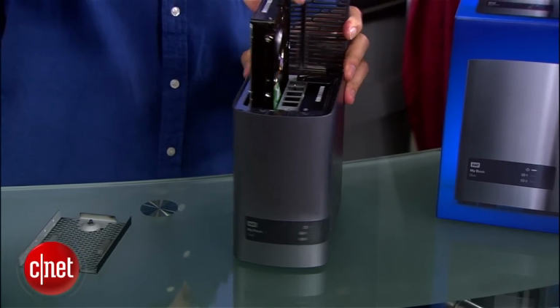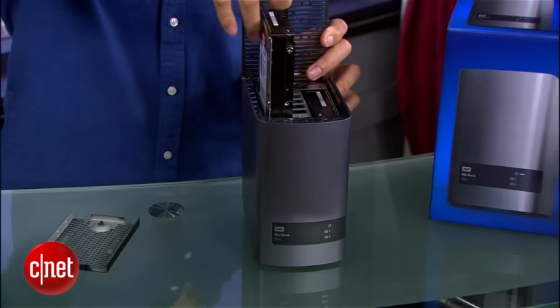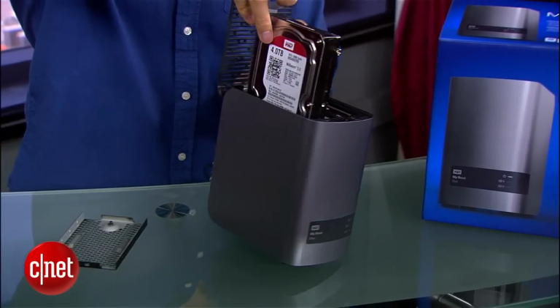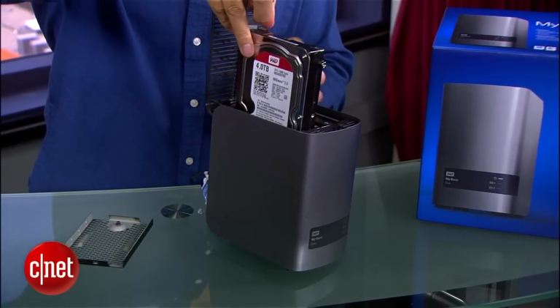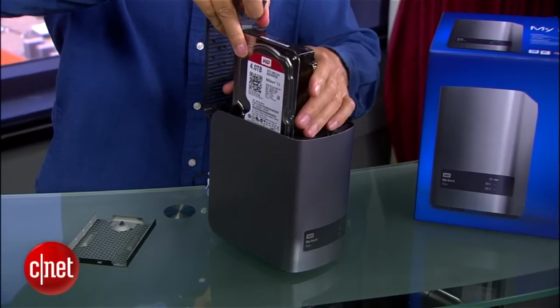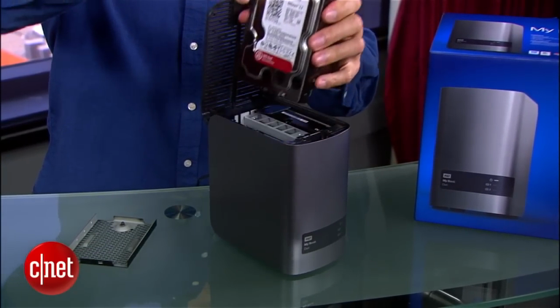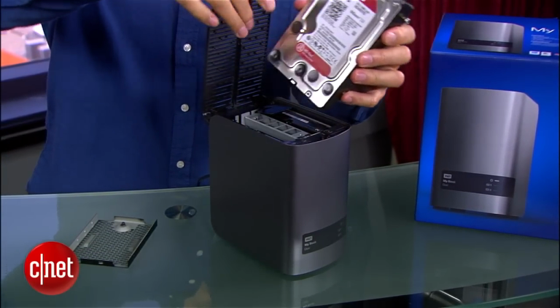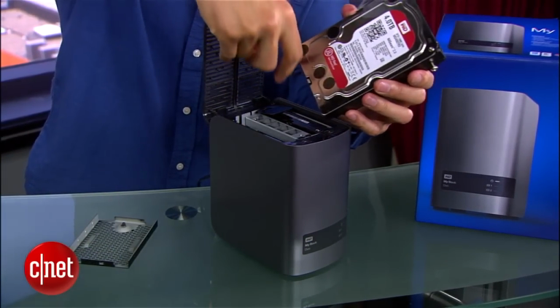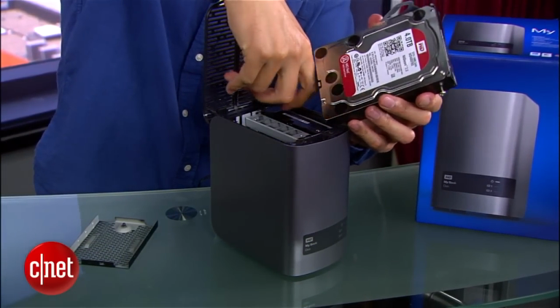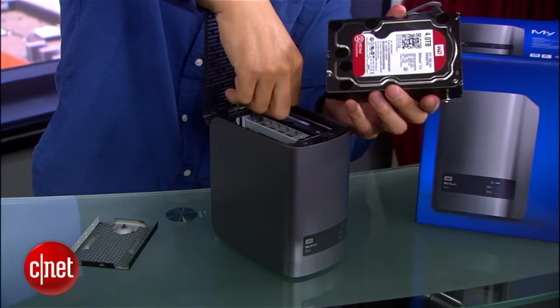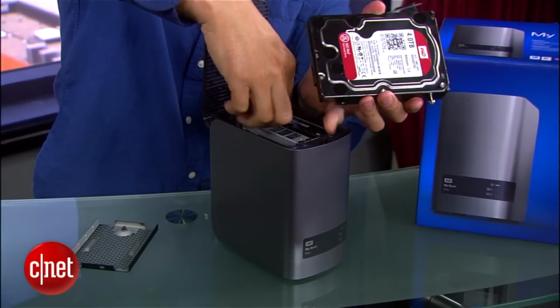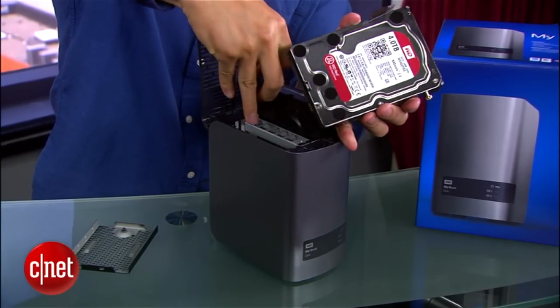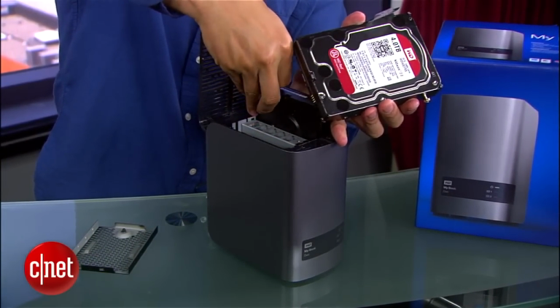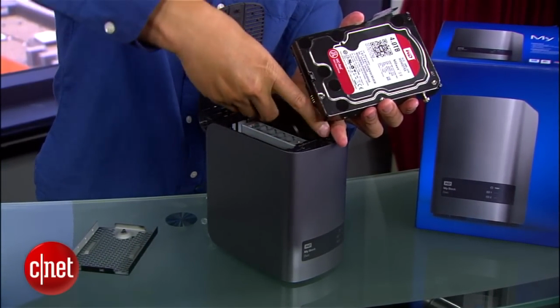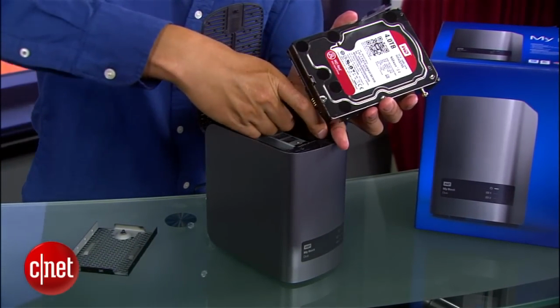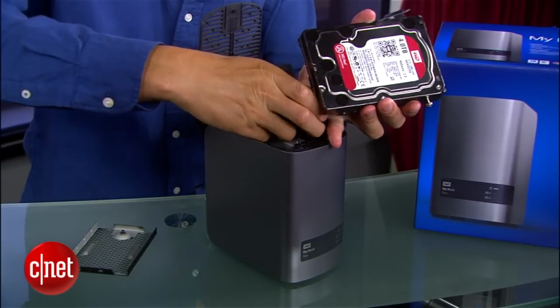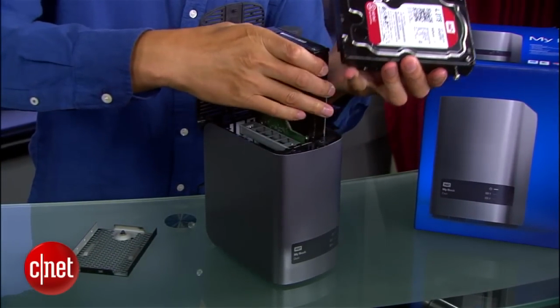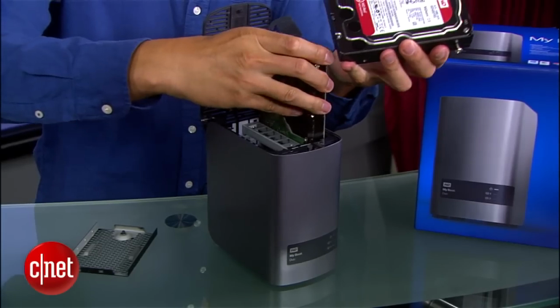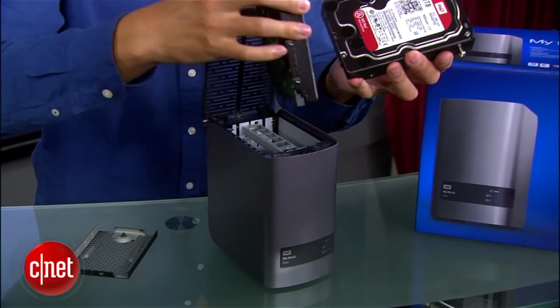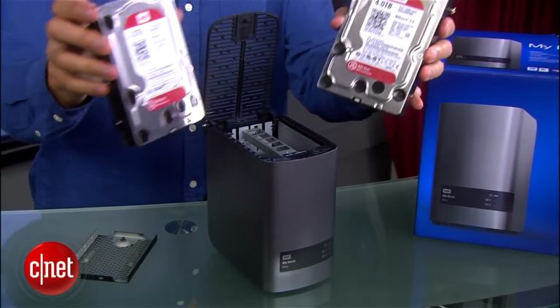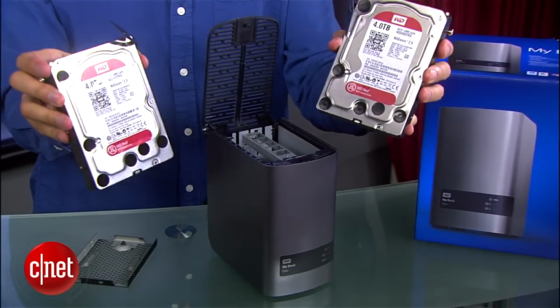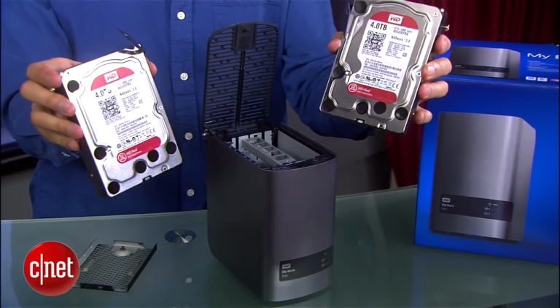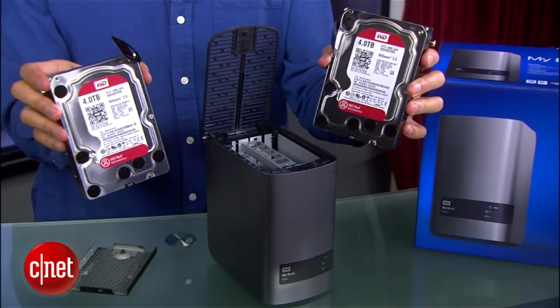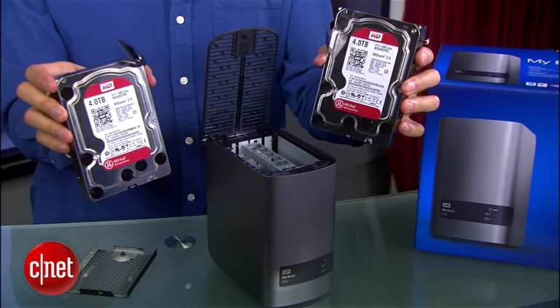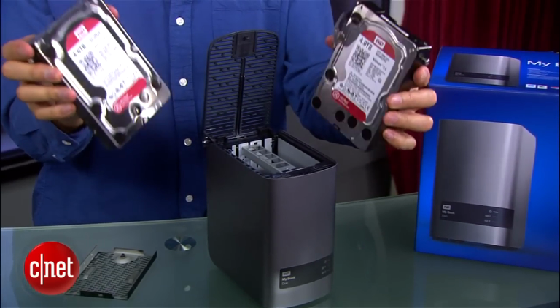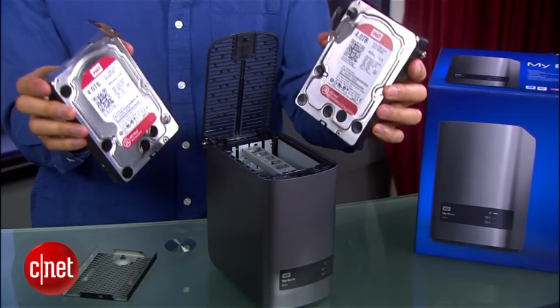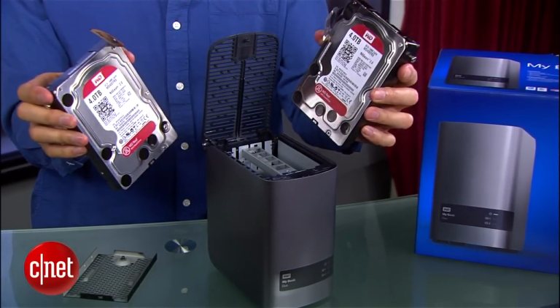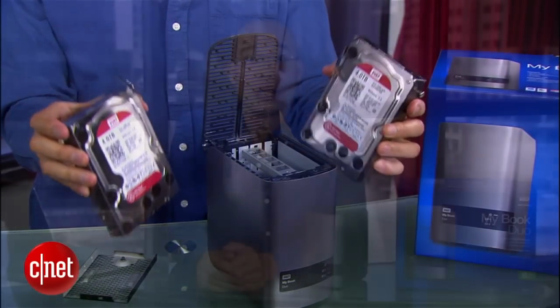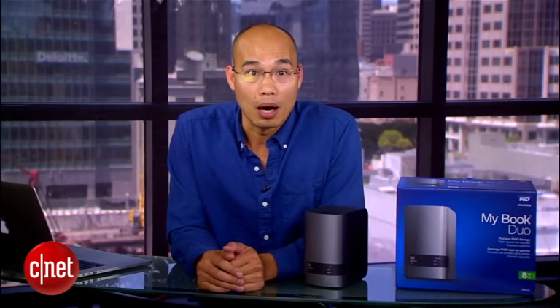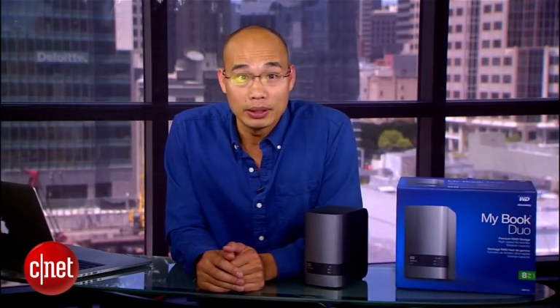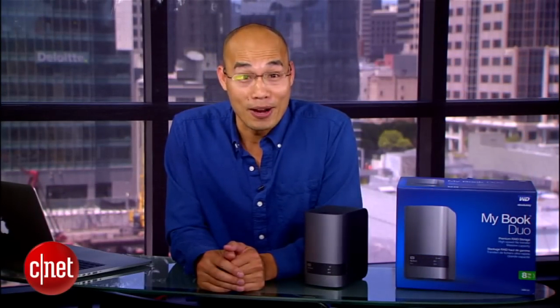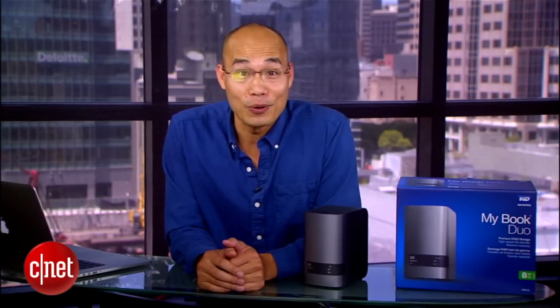Two WD Red drives. I can actually remove or replace these drives without using any extra tools — except for my hands, which by the way are the best tools. Possibly better than yours.